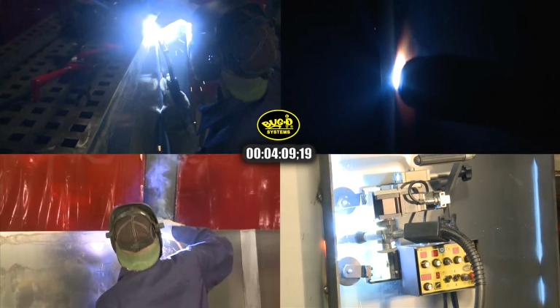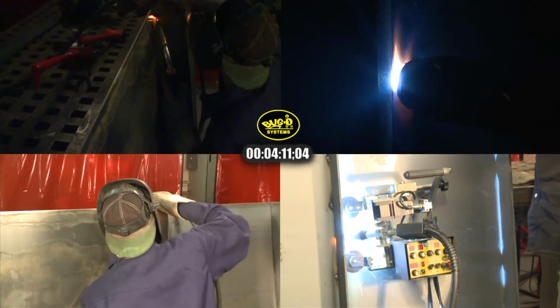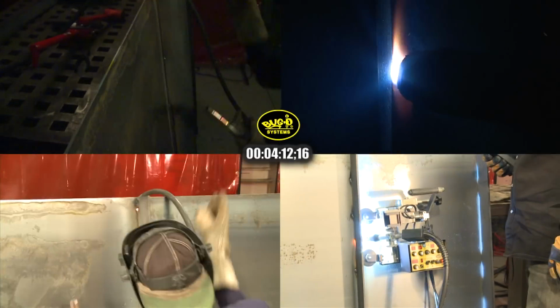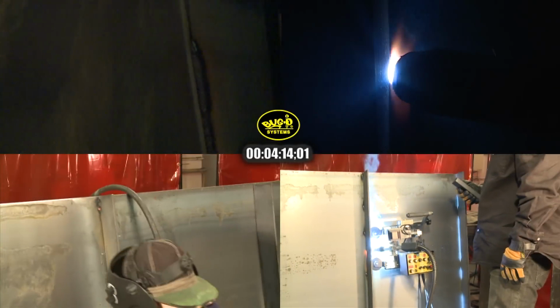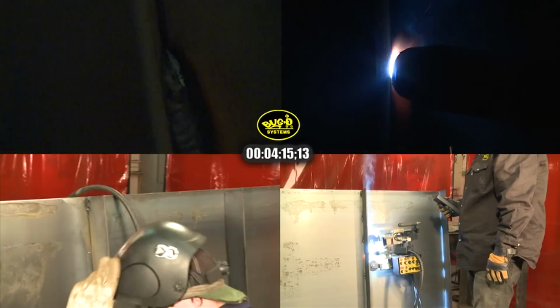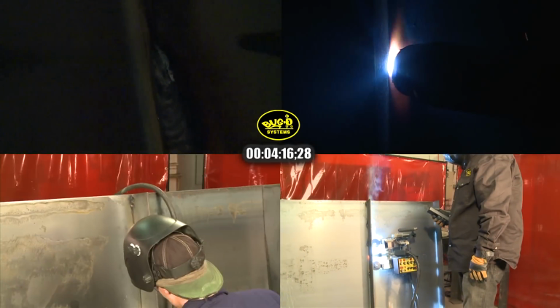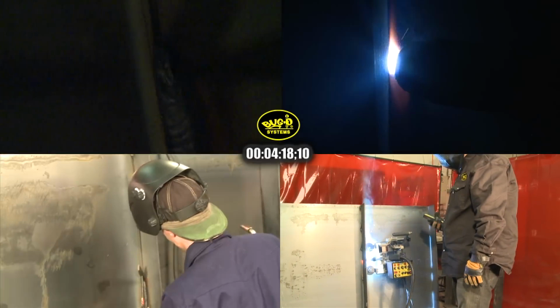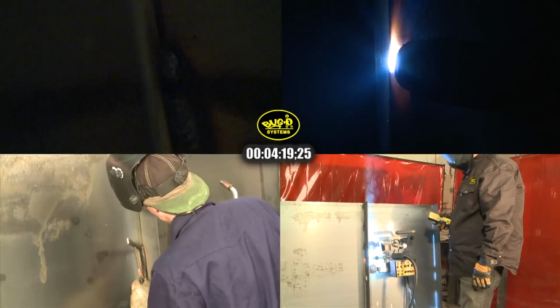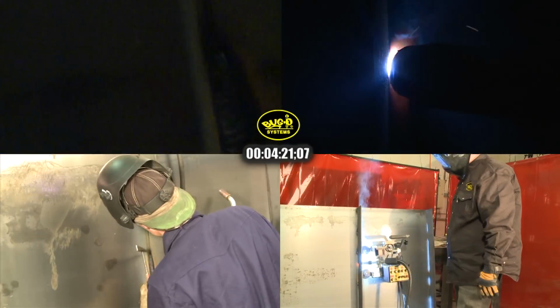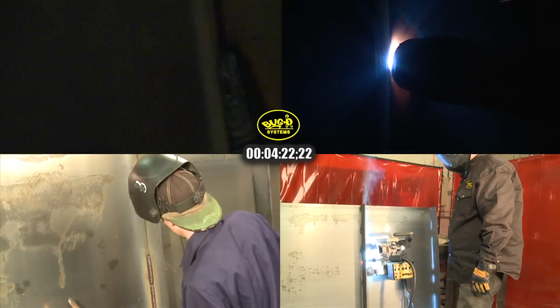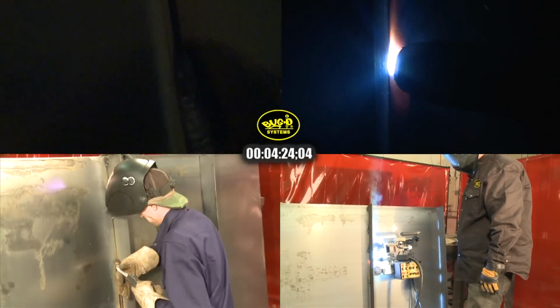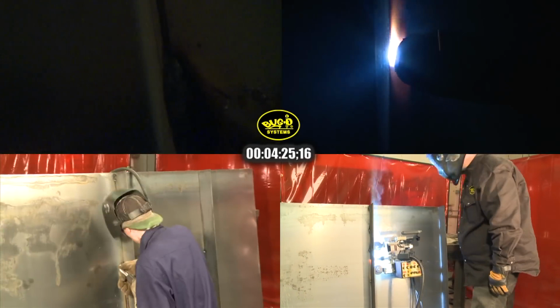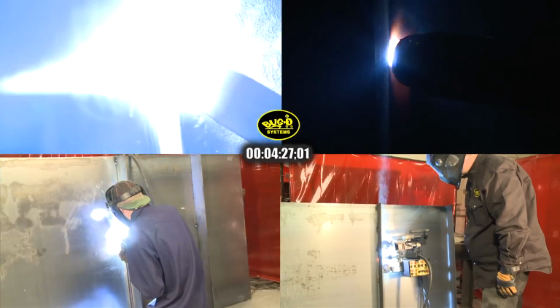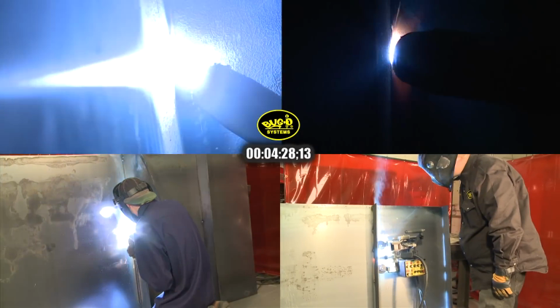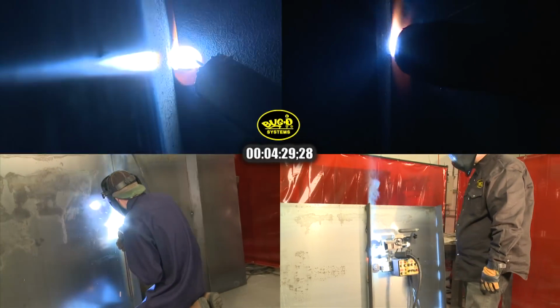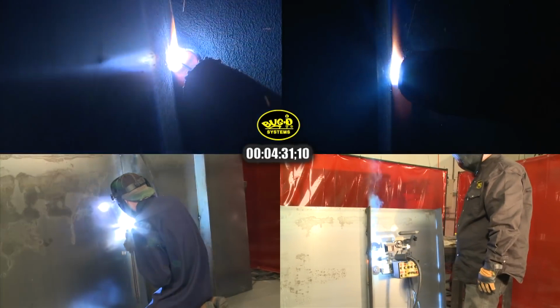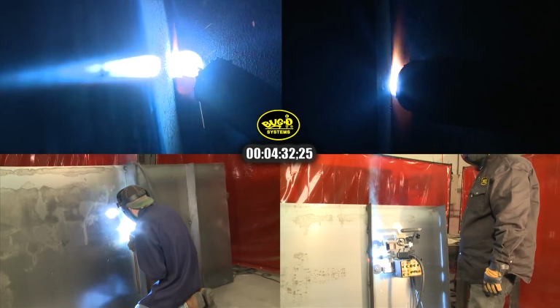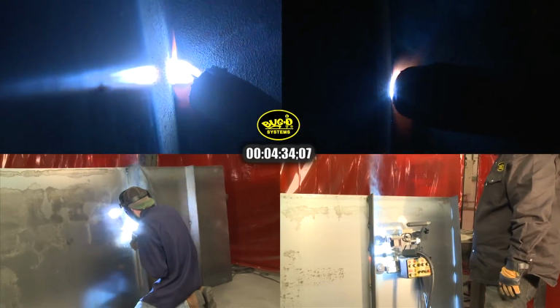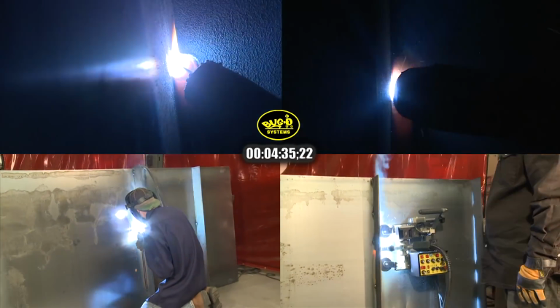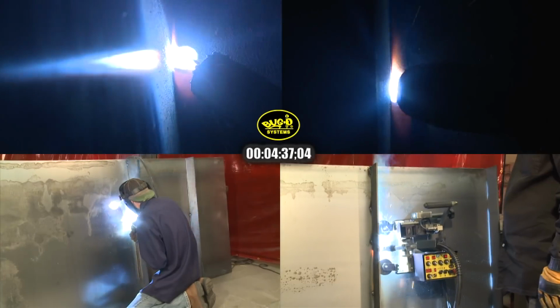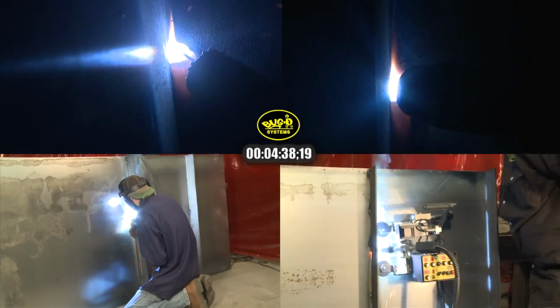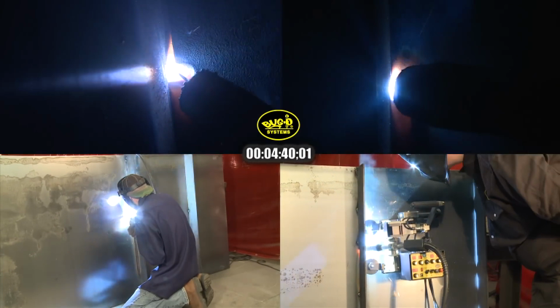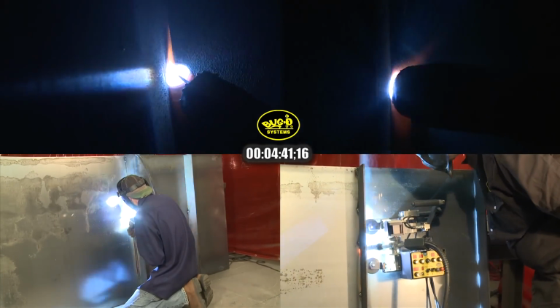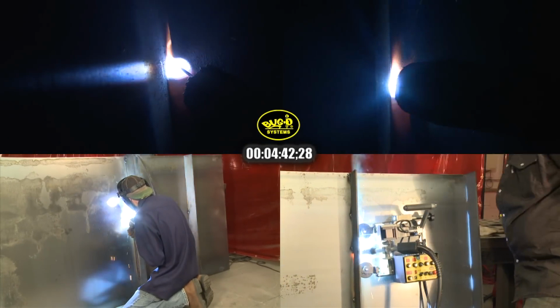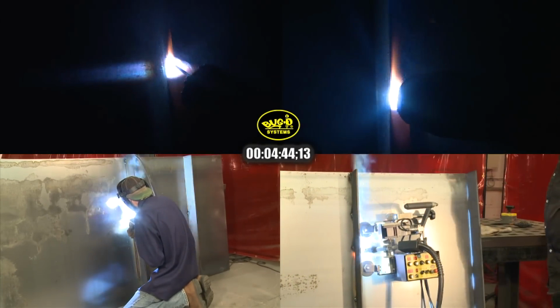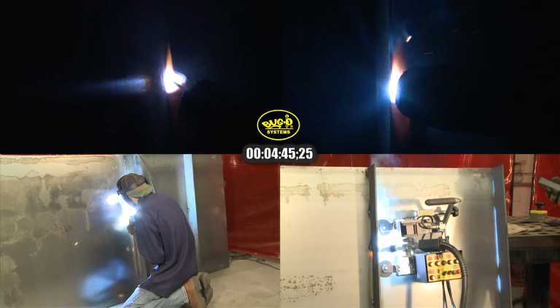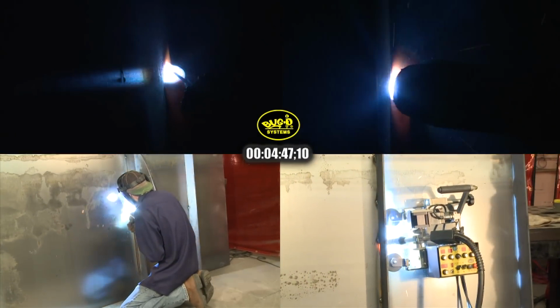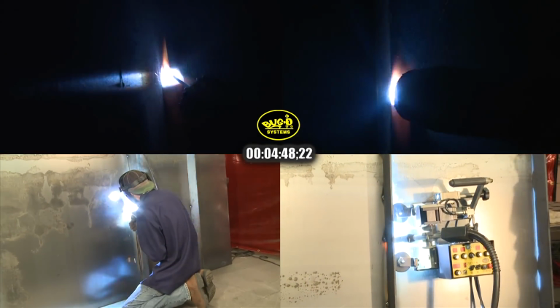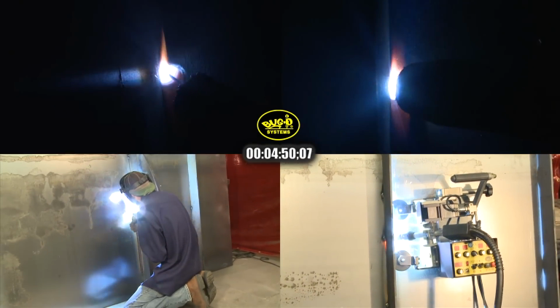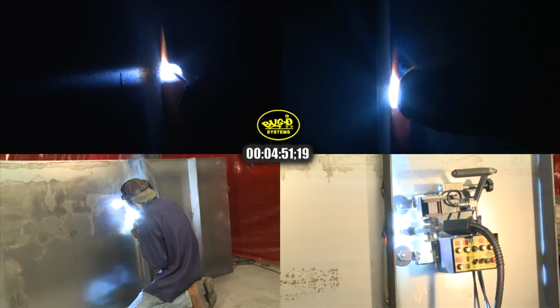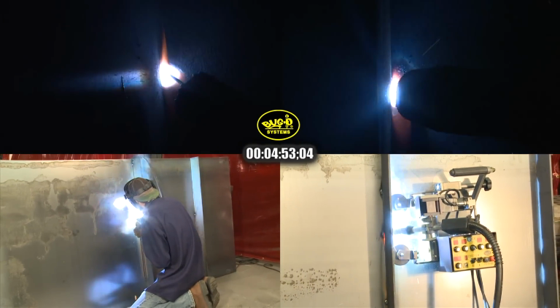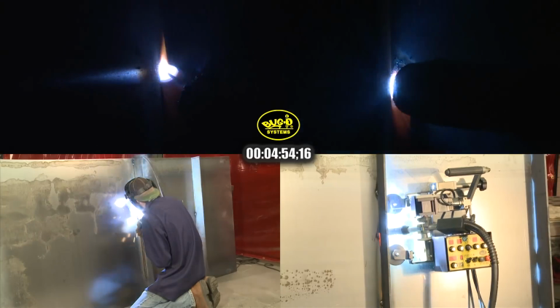The welder using the K-Bug 3000 has already pre-set his welding parameters on his machine. He can simply set the machine against the stiffener on the plate and press the start button to begin the weld. The K-Bug 3000 will follow the stiffener up the plate until the welder tells it to stop.